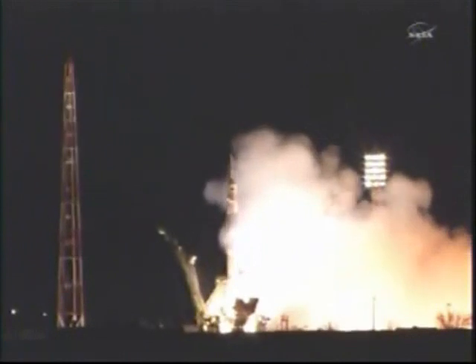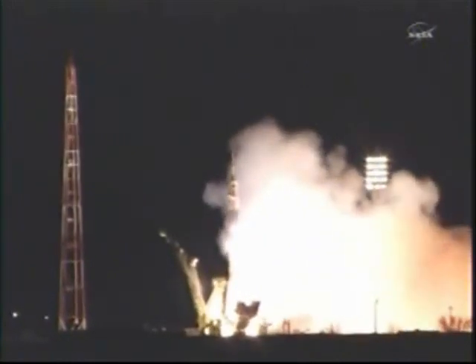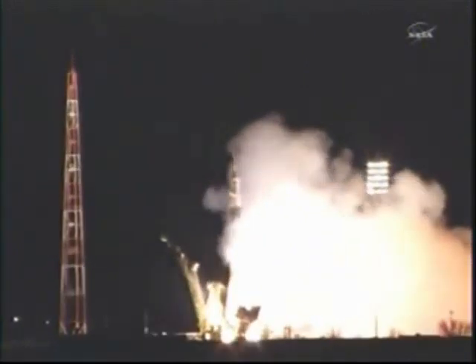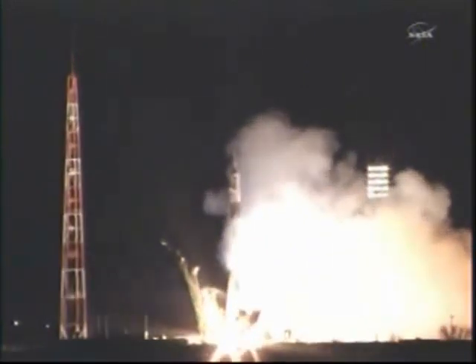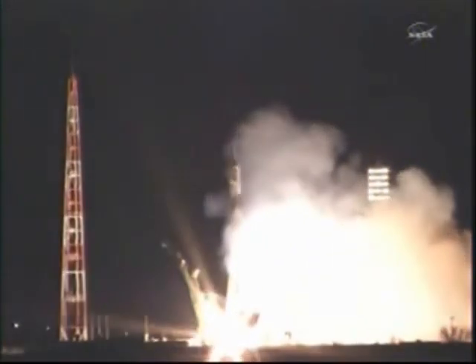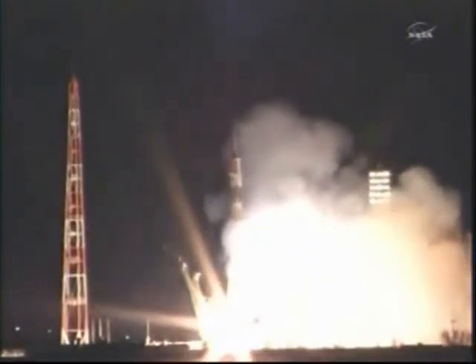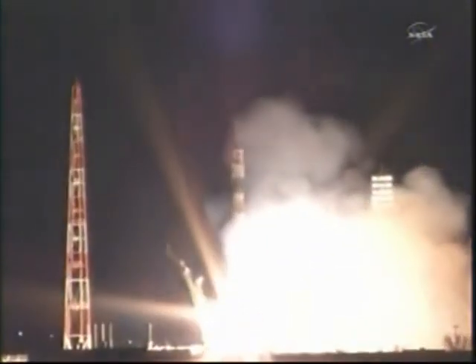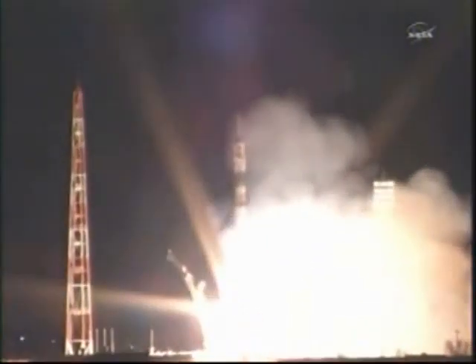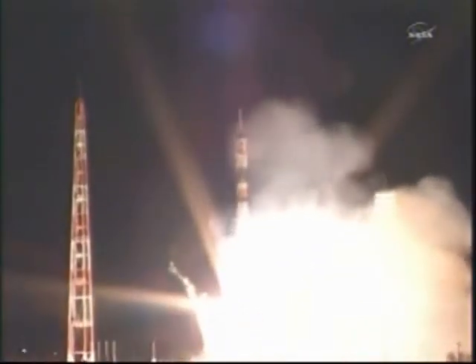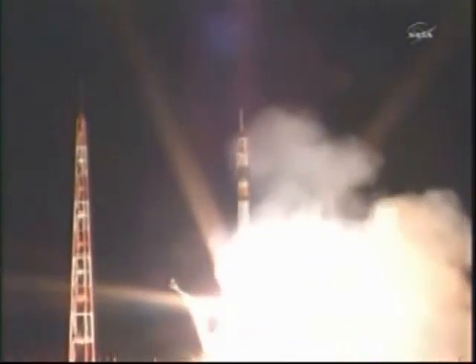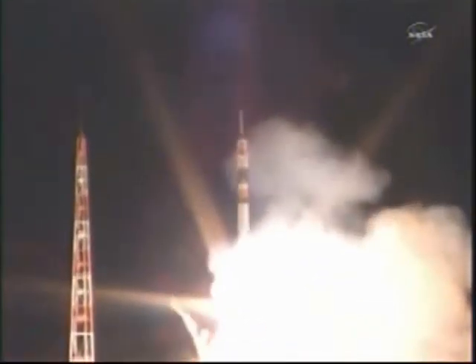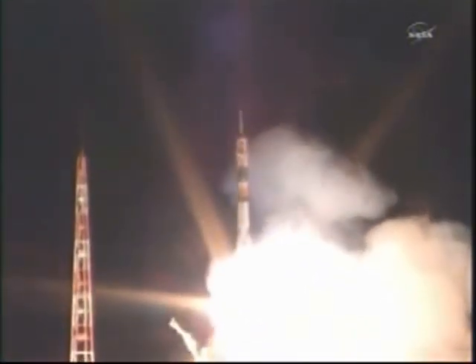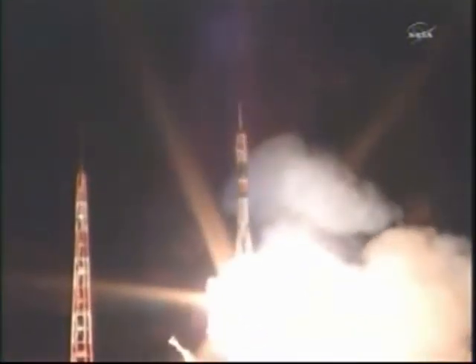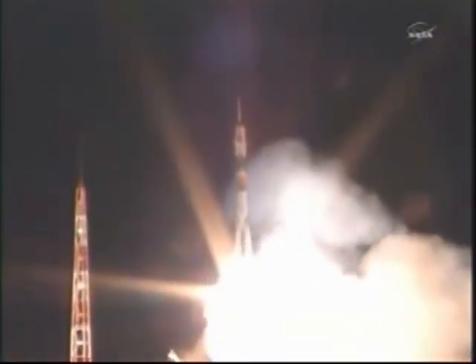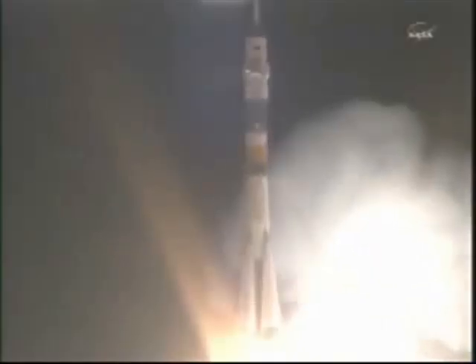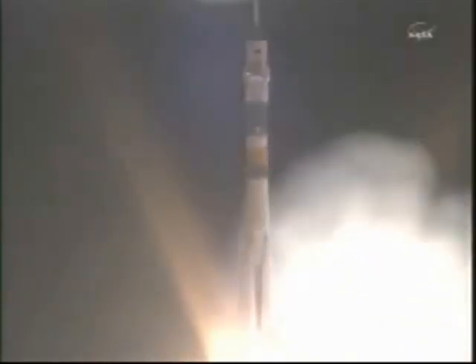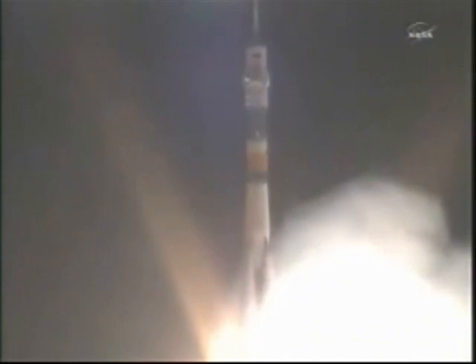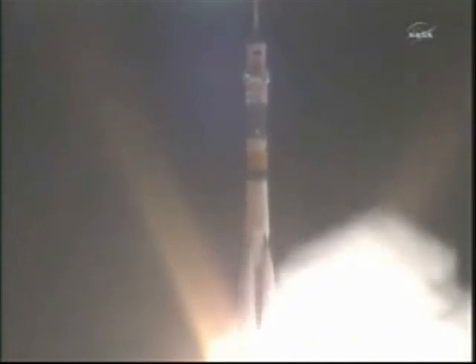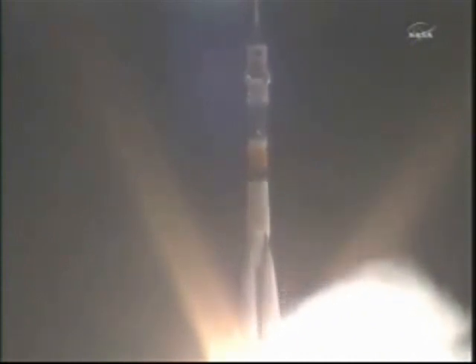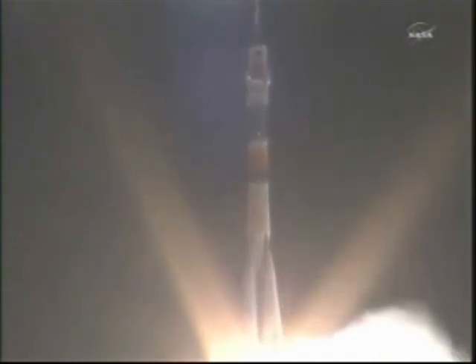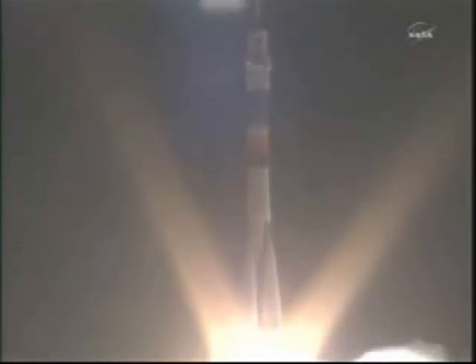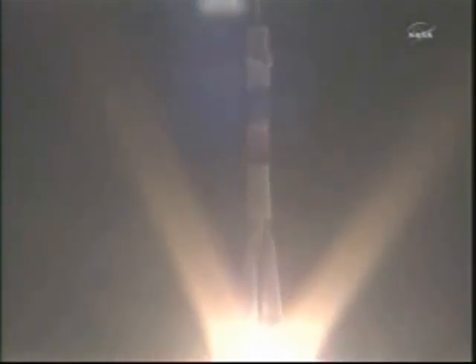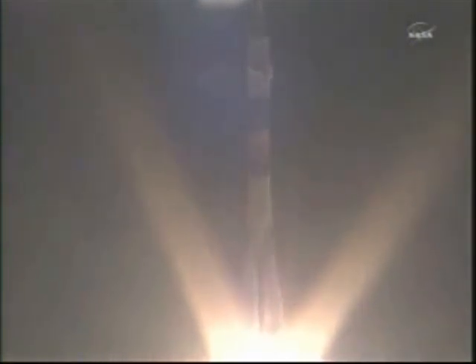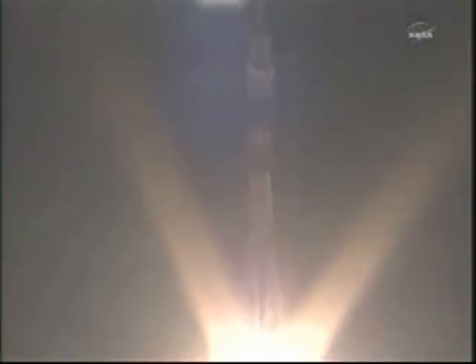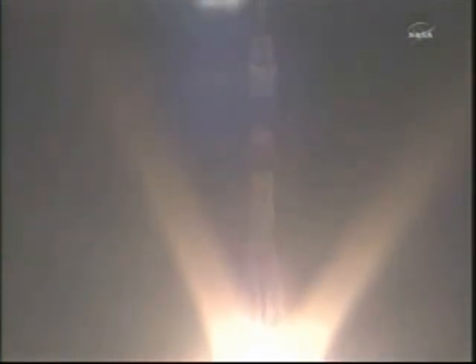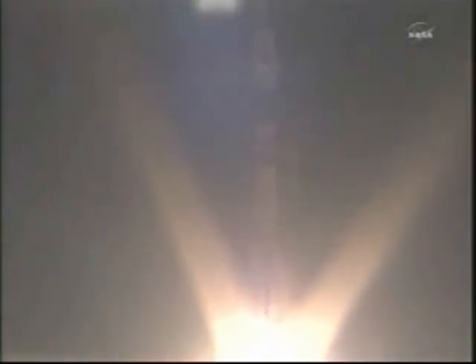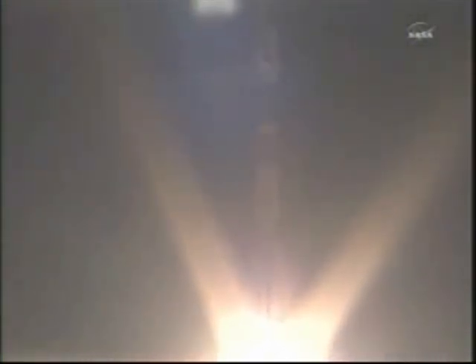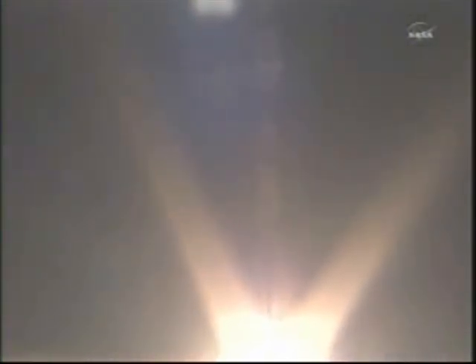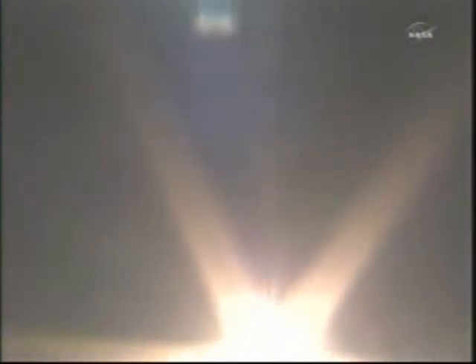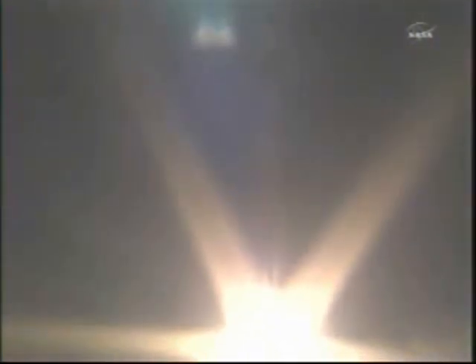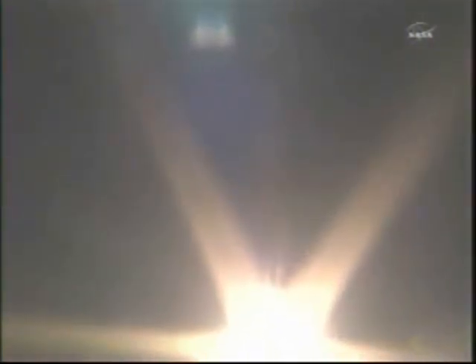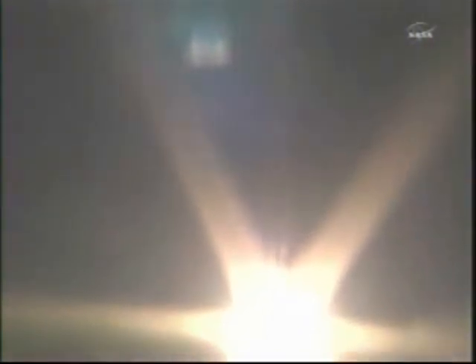And liftoff! Liftoff of the Soyuz rocket as Ron Guerin, Alexander Samakutayev, and Andrey Boricinko begin their journey to the International Space Station.